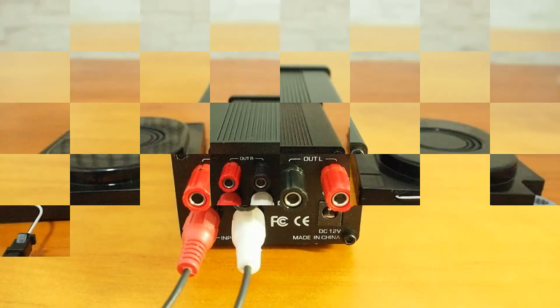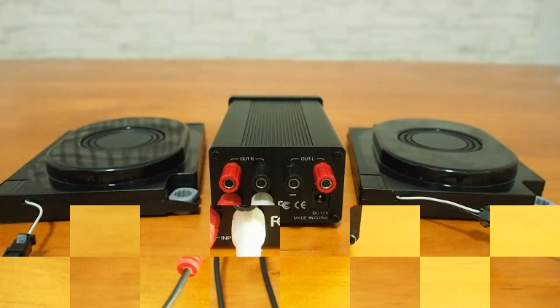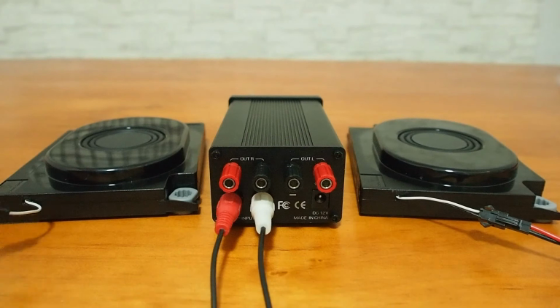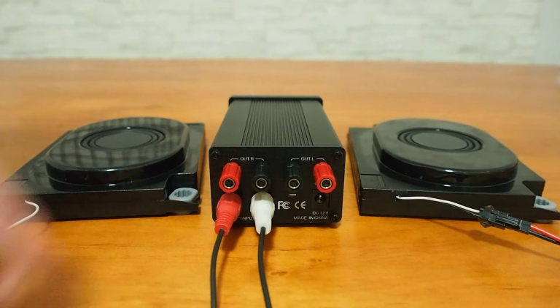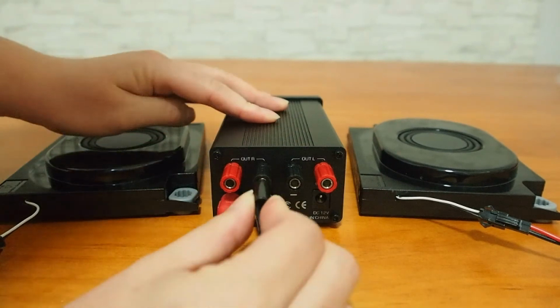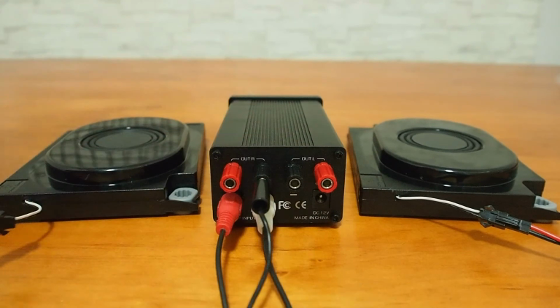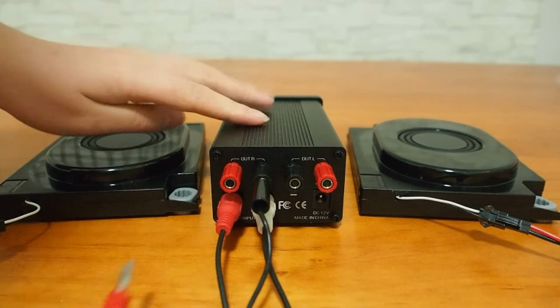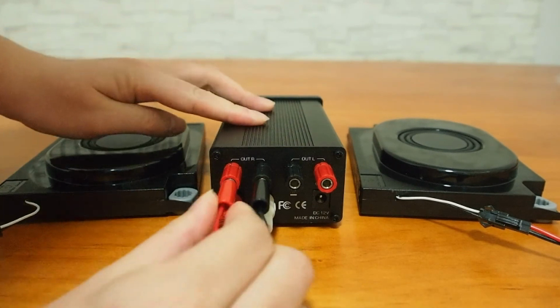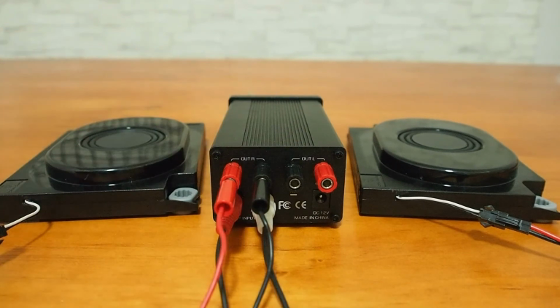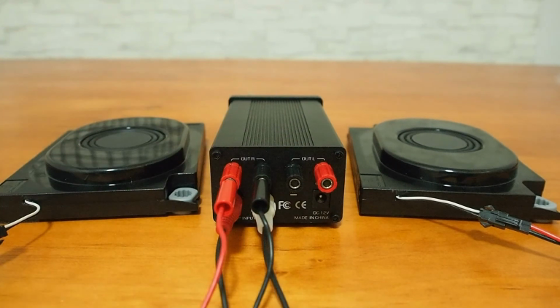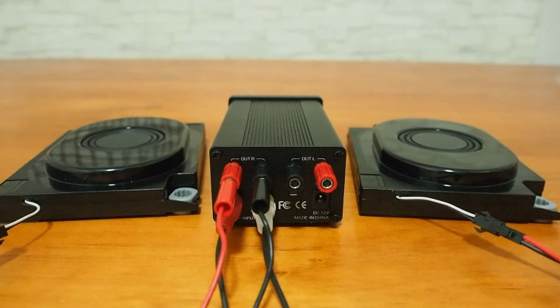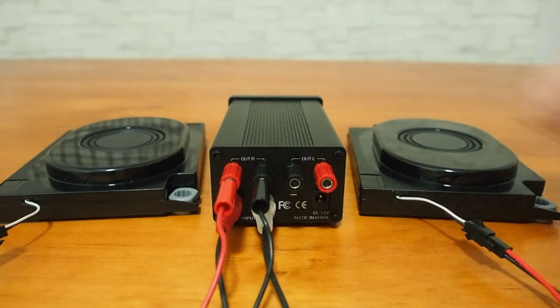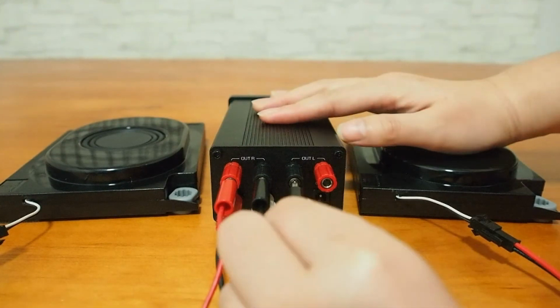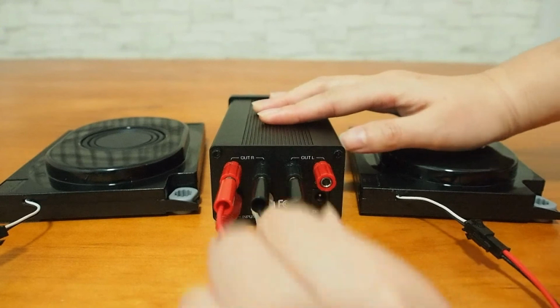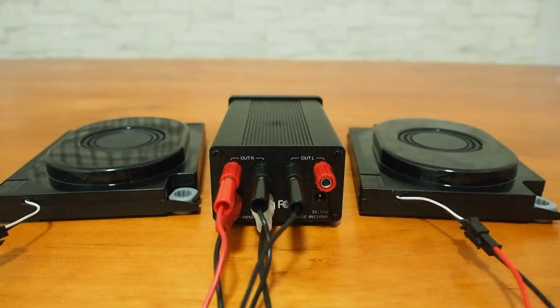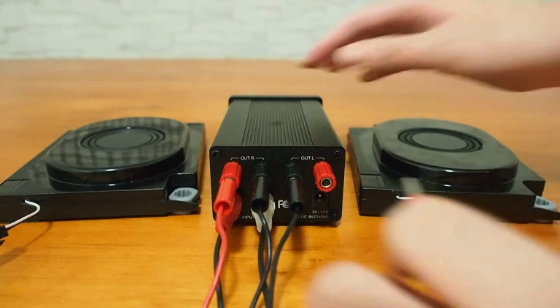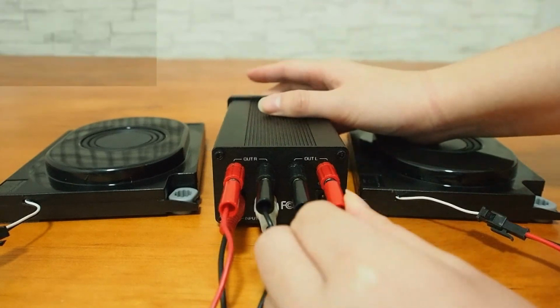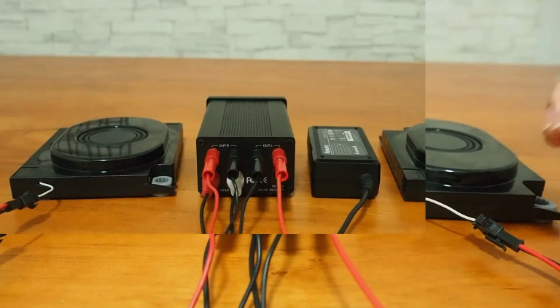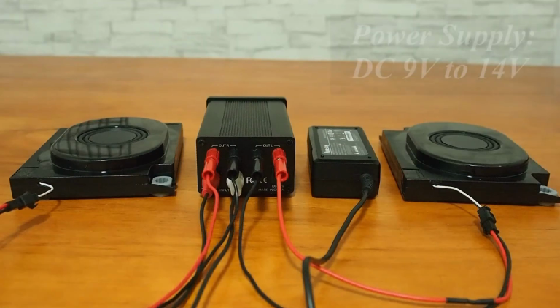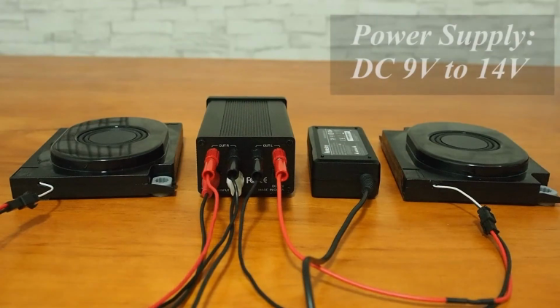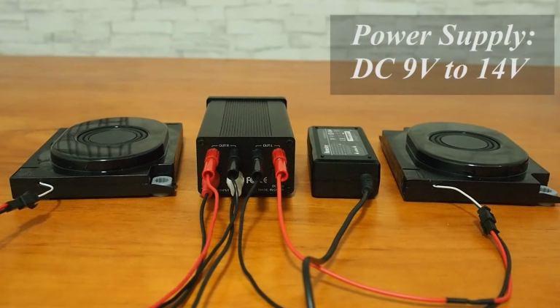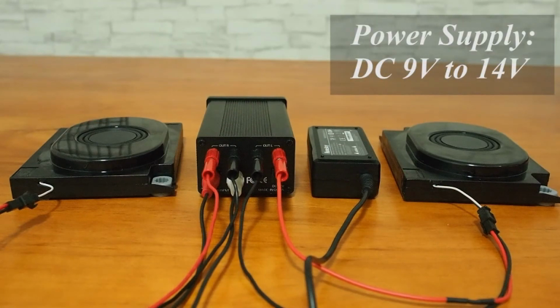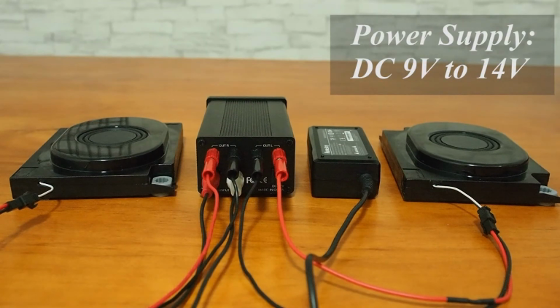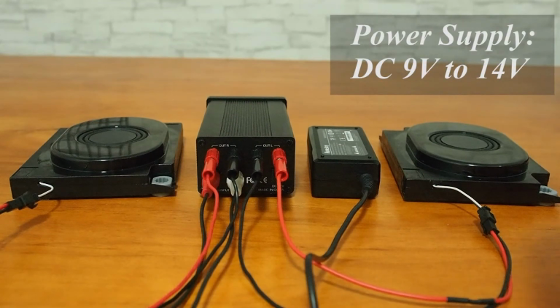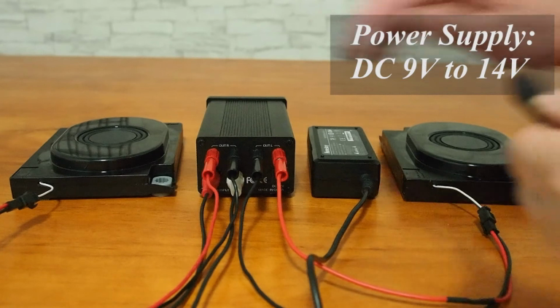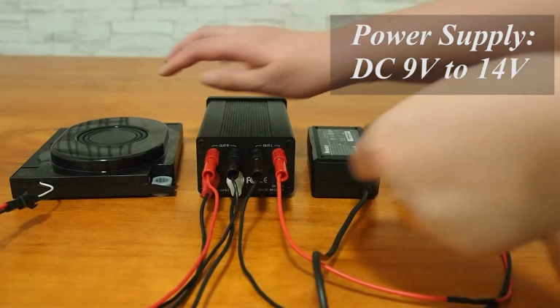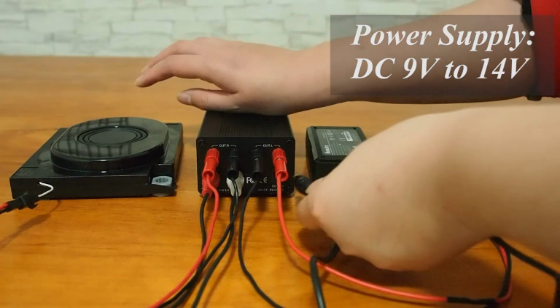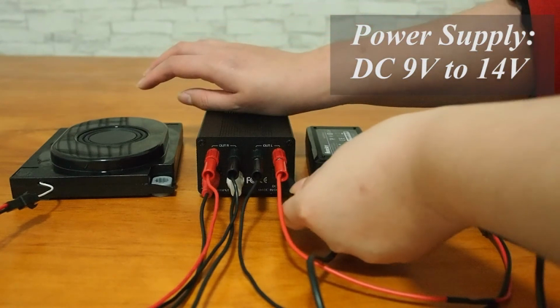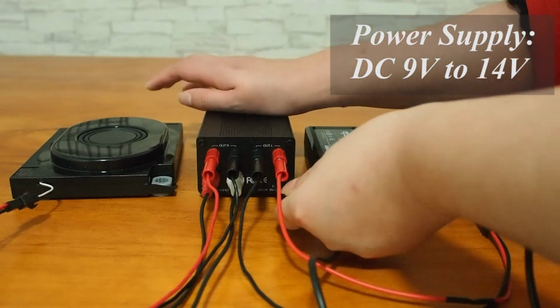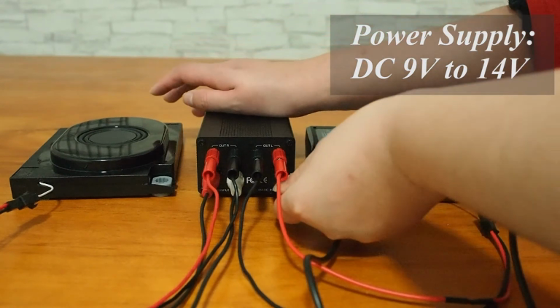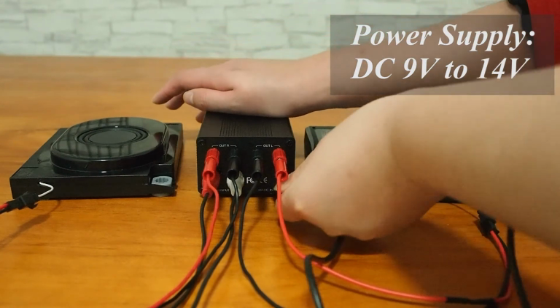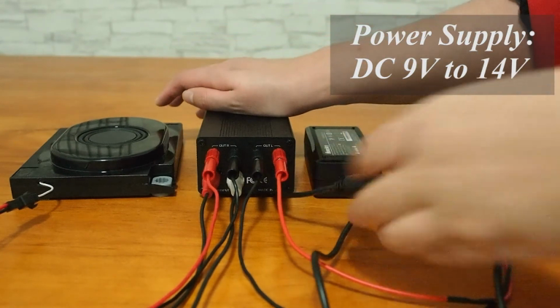Now let's connect it with two speakers to the output stage of this amplifier. This product can be powered by any DC power supply ranging from 9 to 14V.